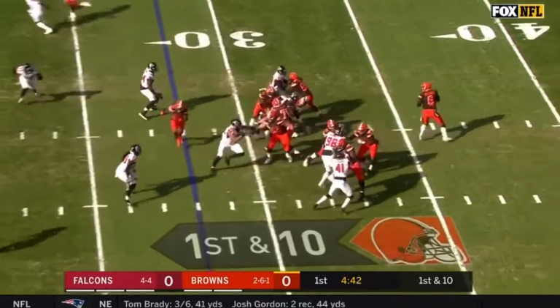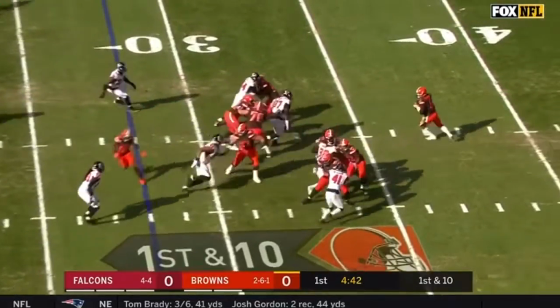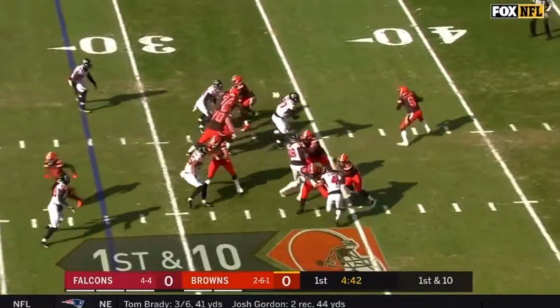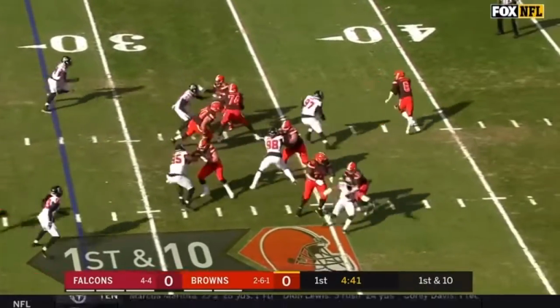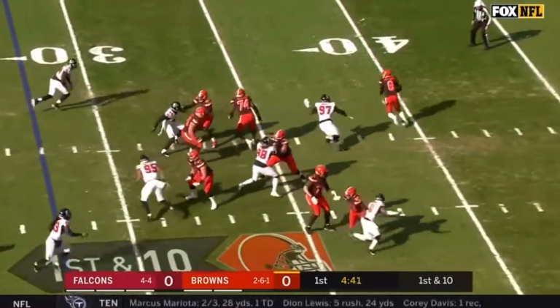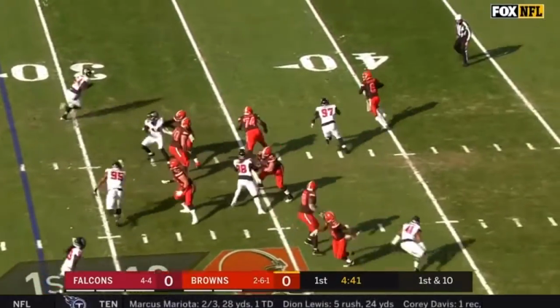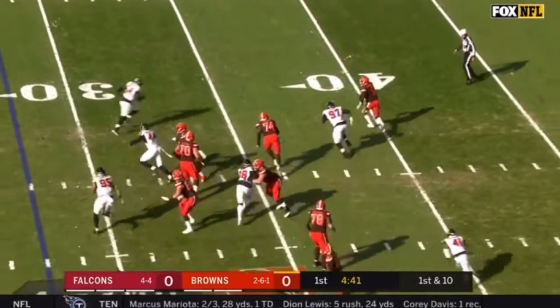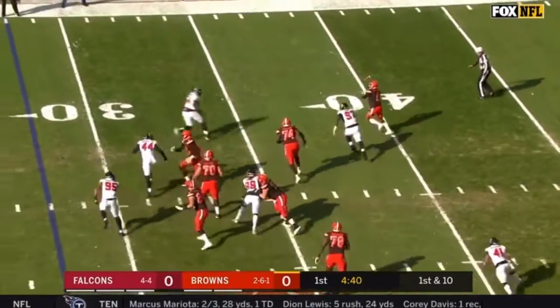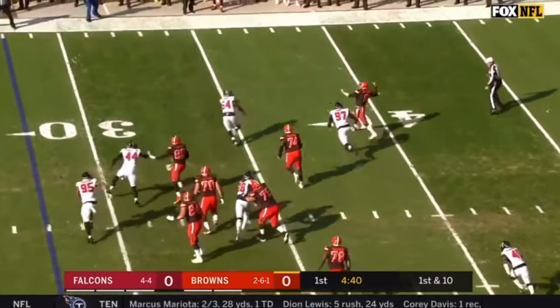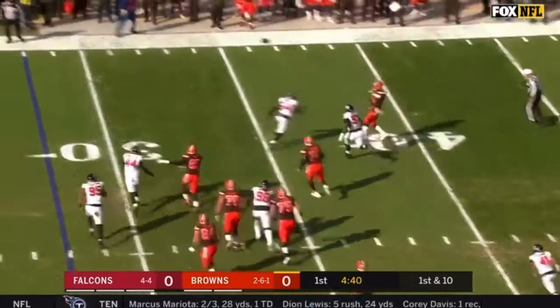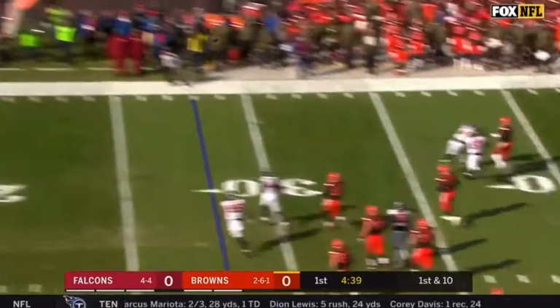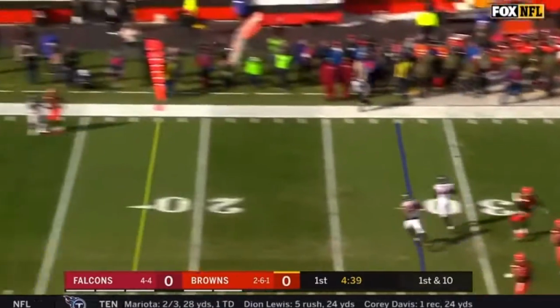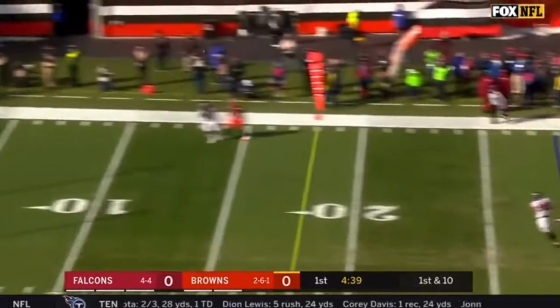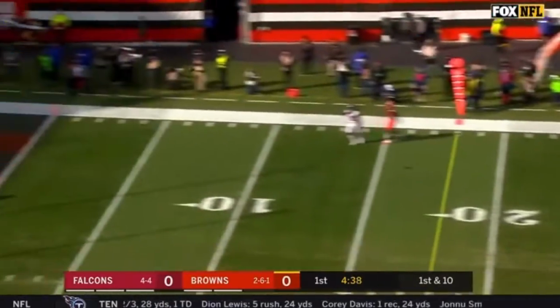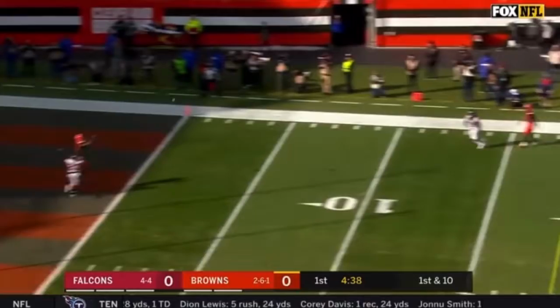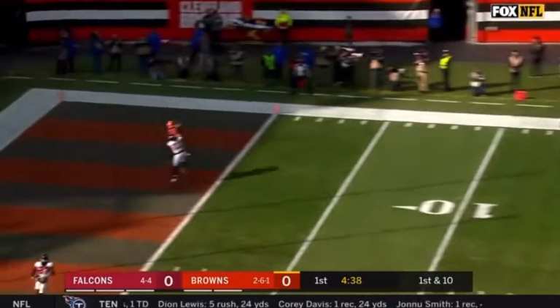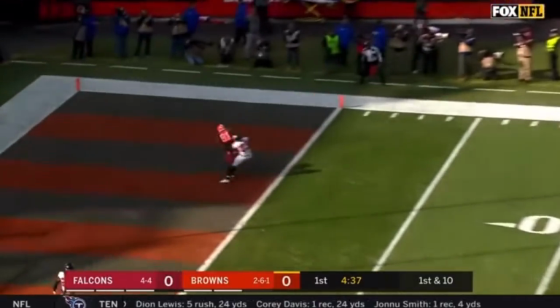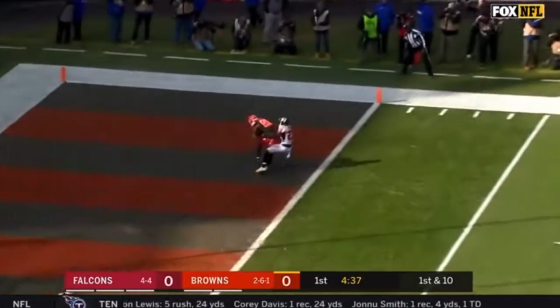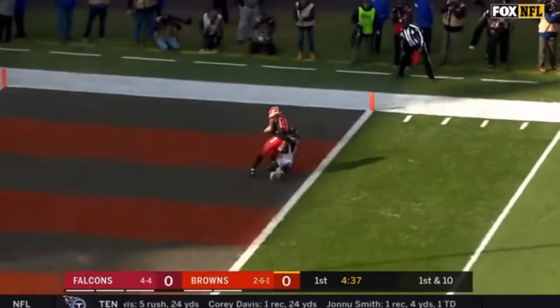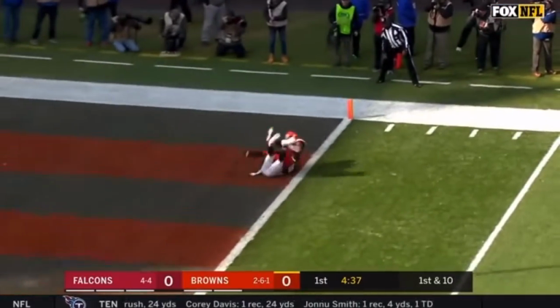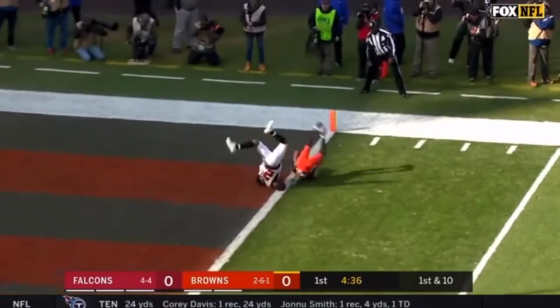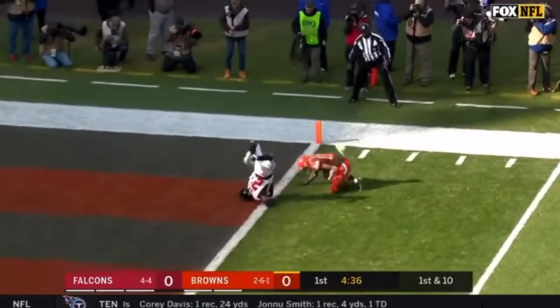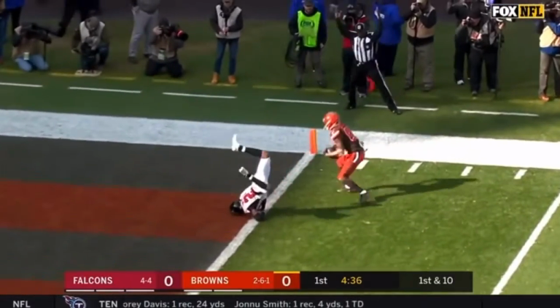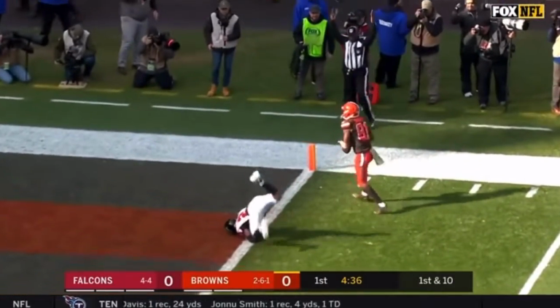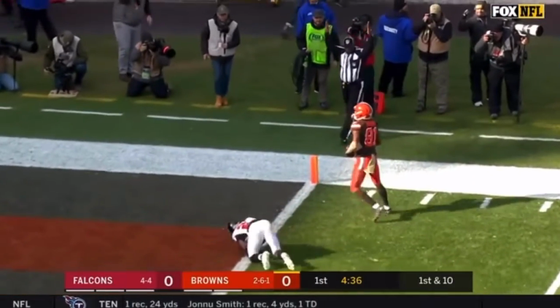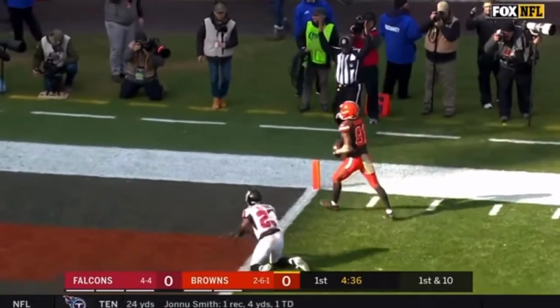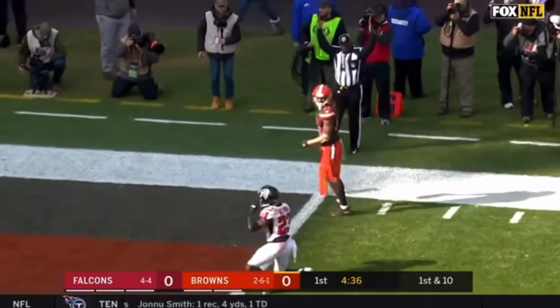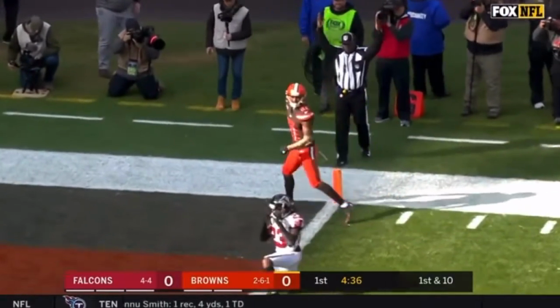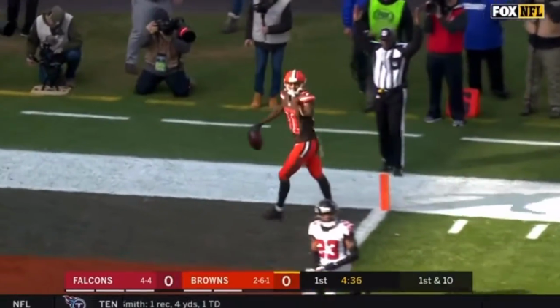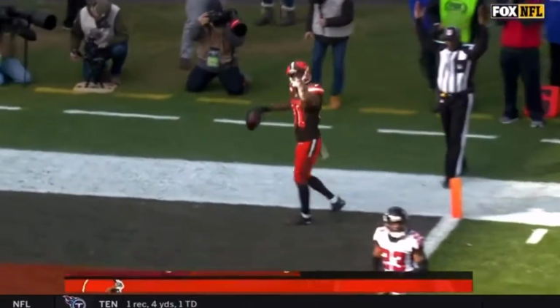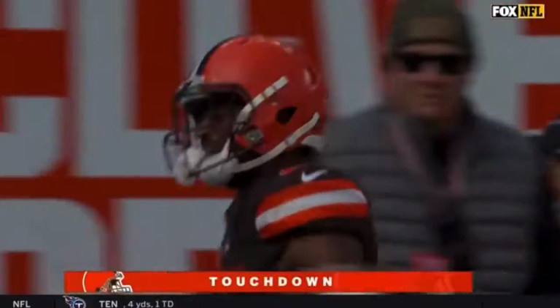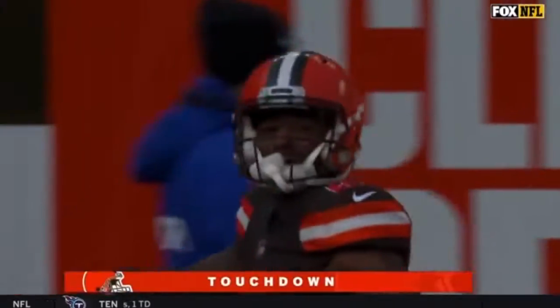The fake to Chubb. Mayfield under pressure, fires to the end zone — and the catch is made for a touchdown by Rashard Higgins.